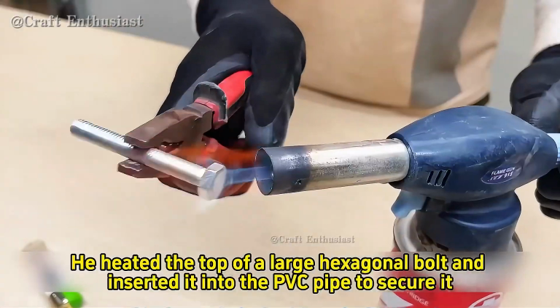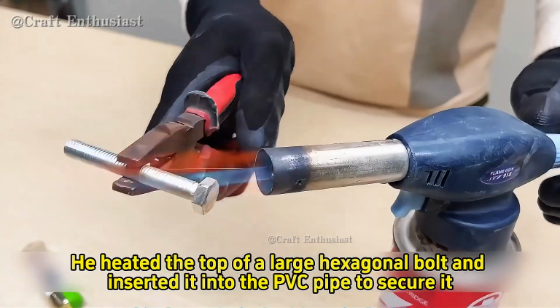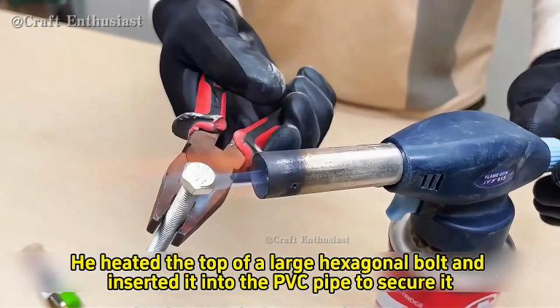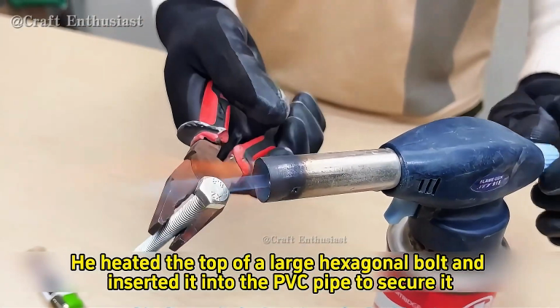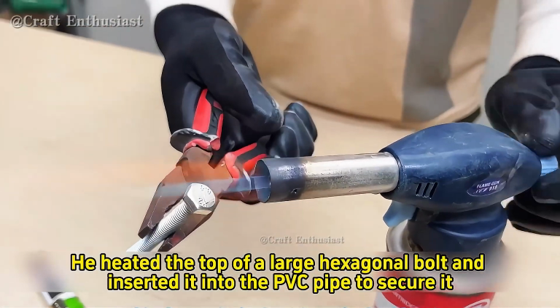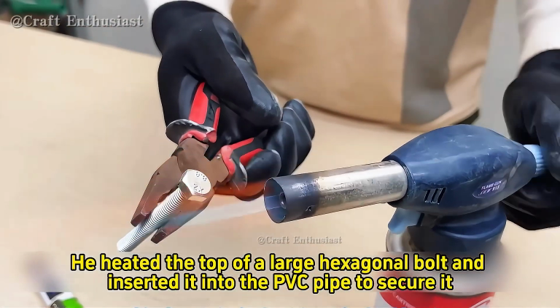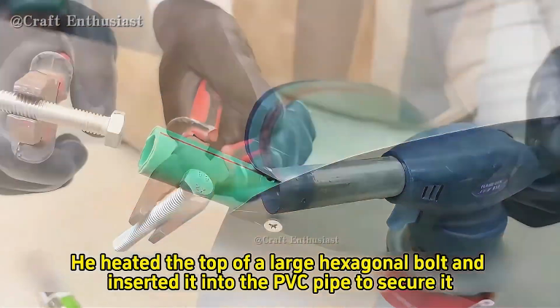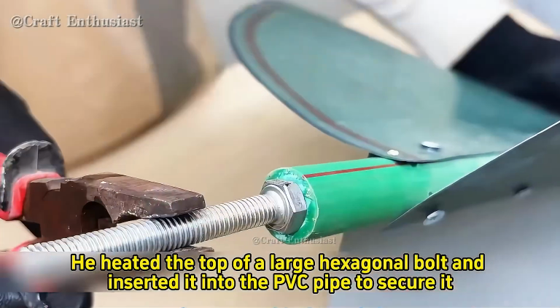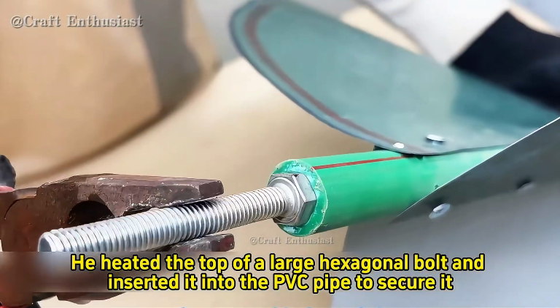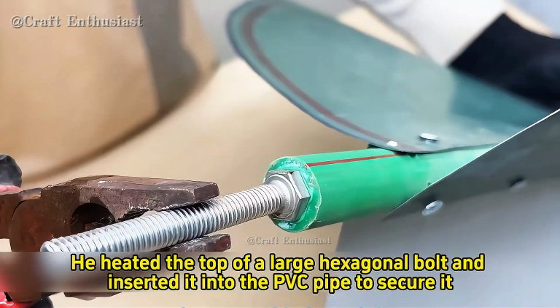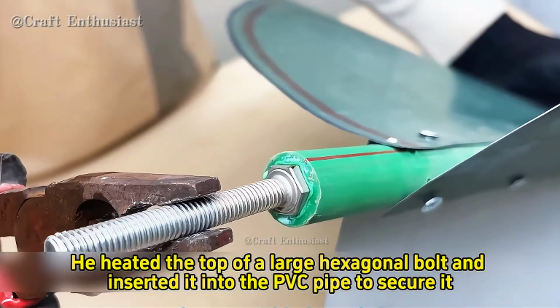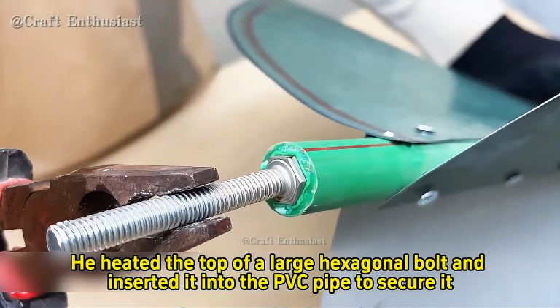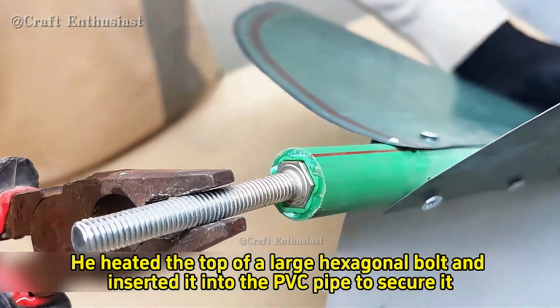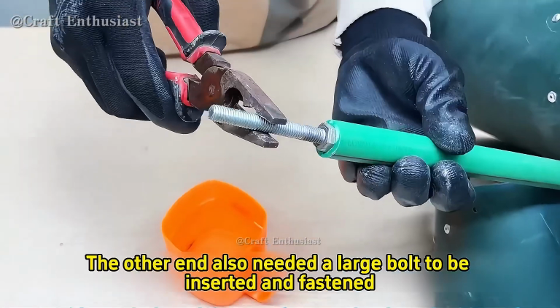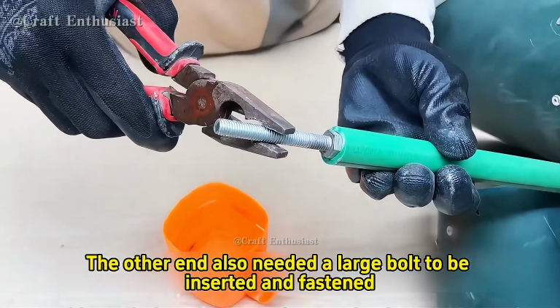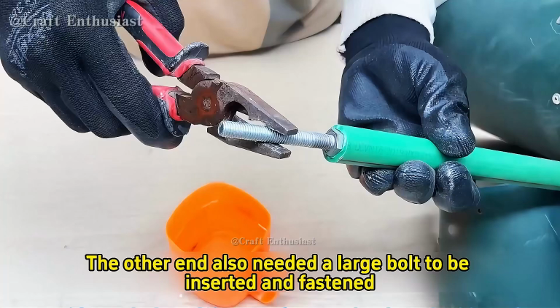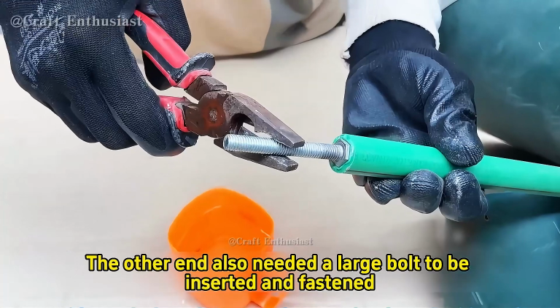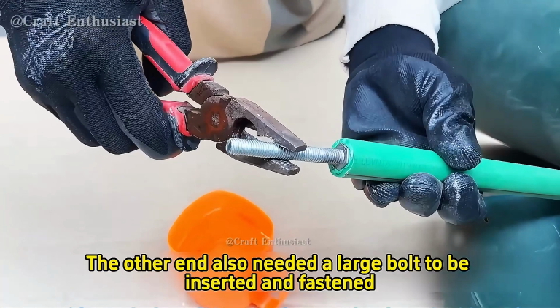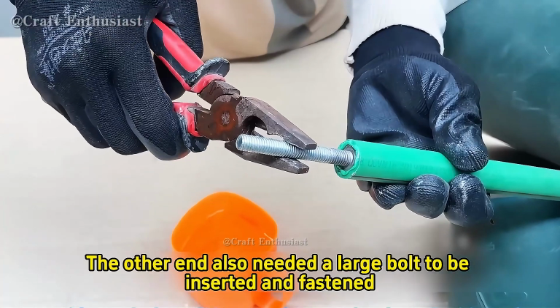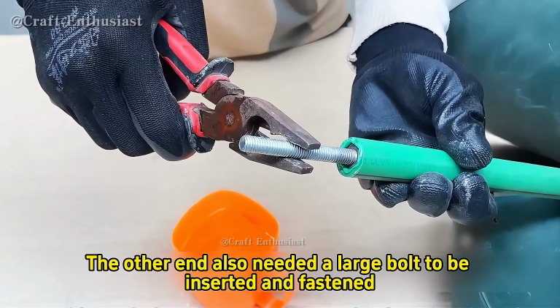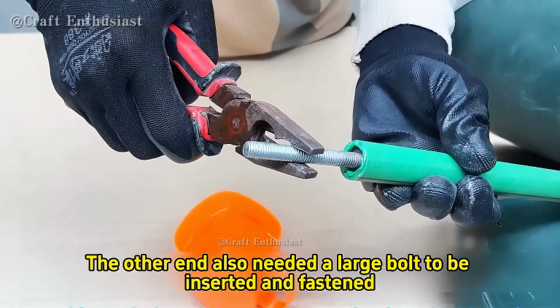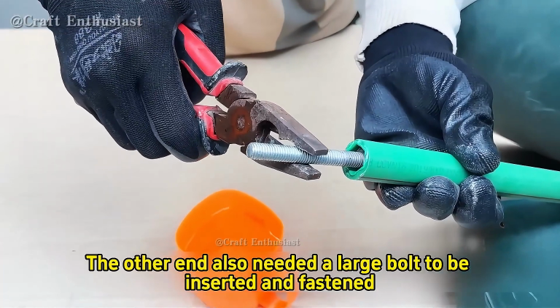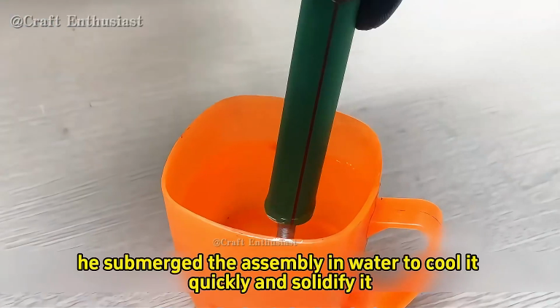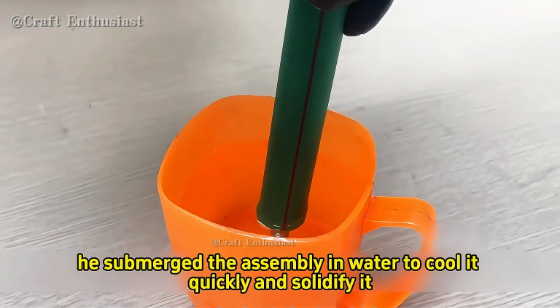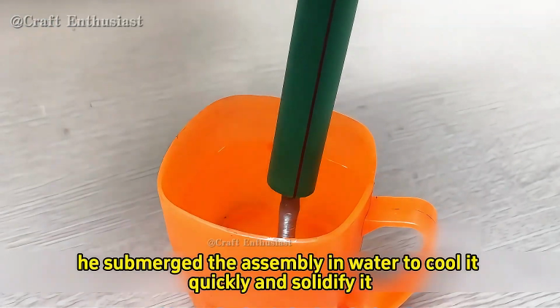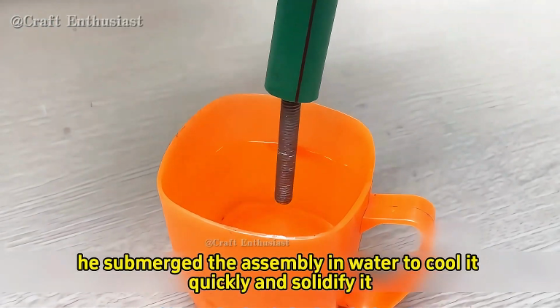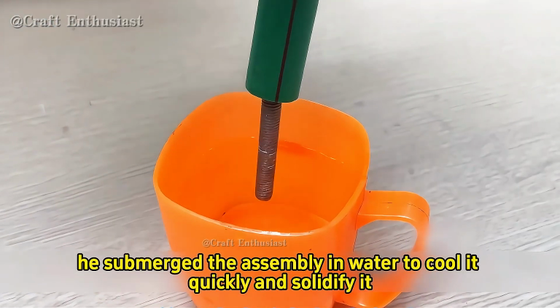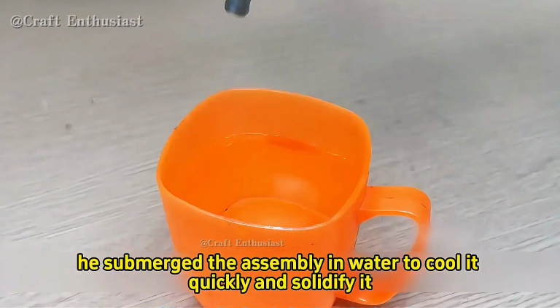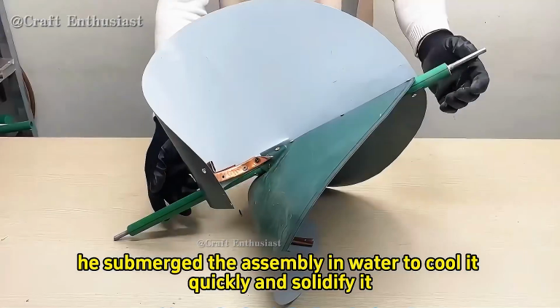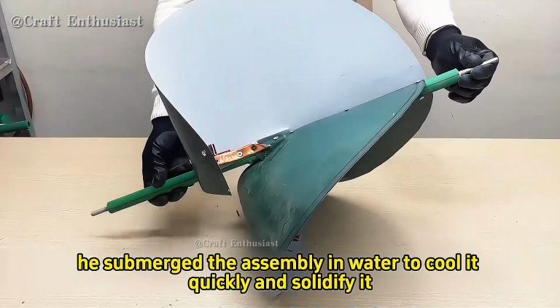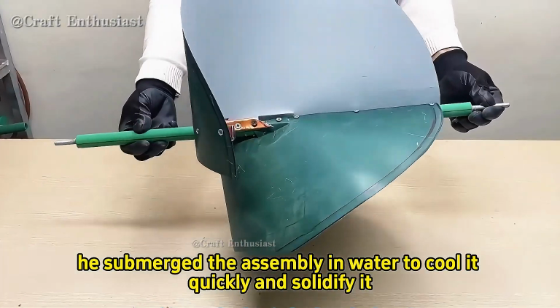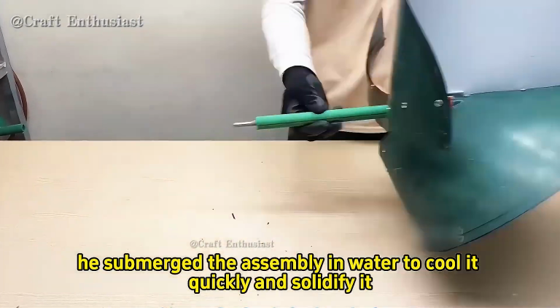He heated the top of a large hexagonal bolt and inserted it into the PVC pipe to secure it. The other end also needed a large bolt to be inserted and fastened. Then he submerged the assembly in water to cool it quickly and solidify it.